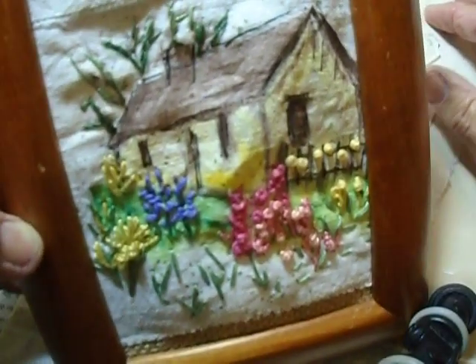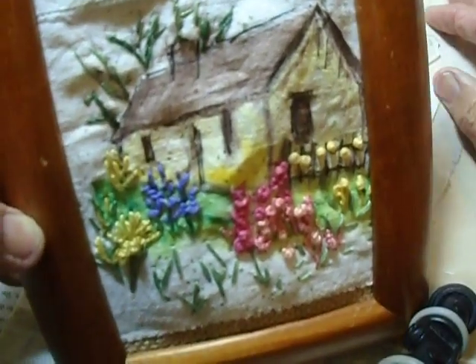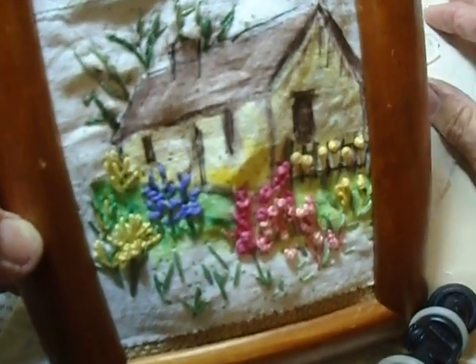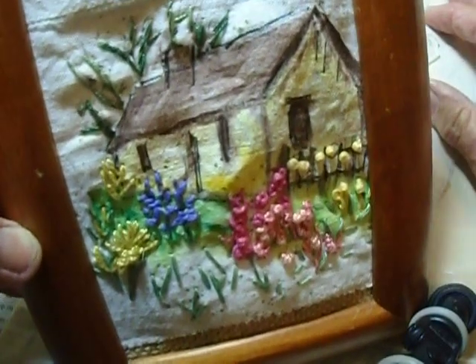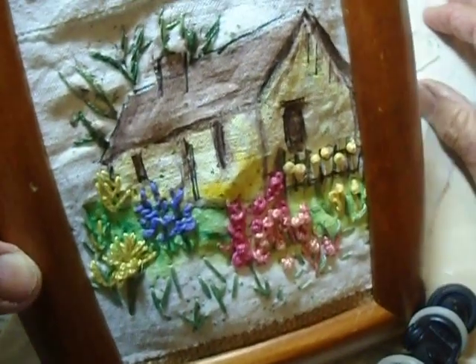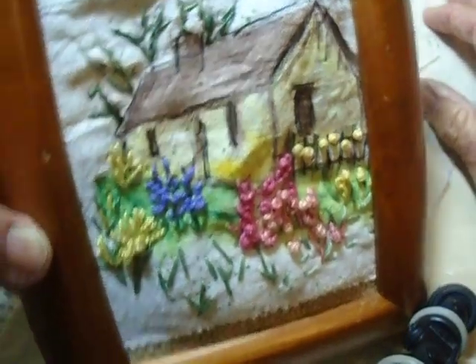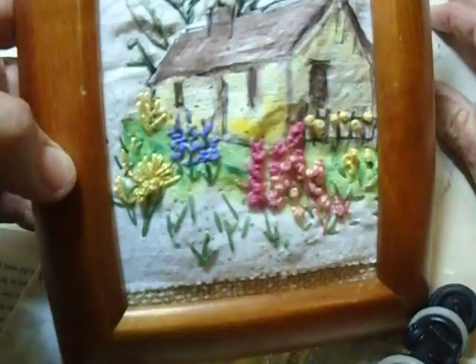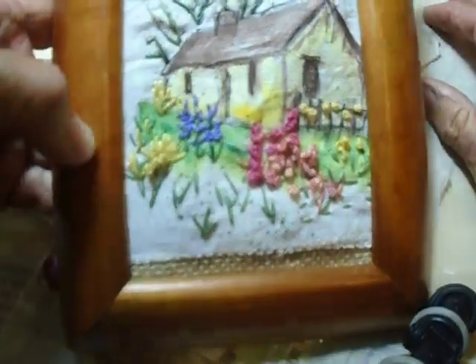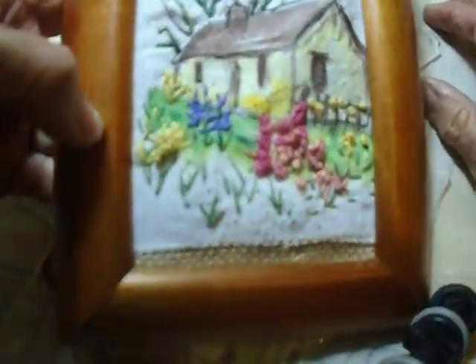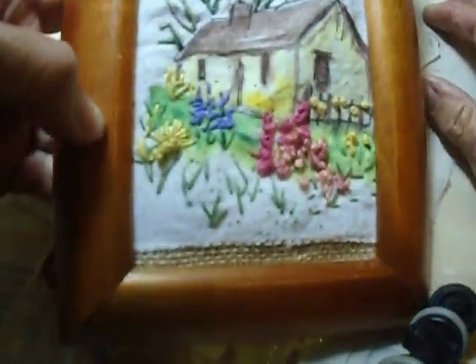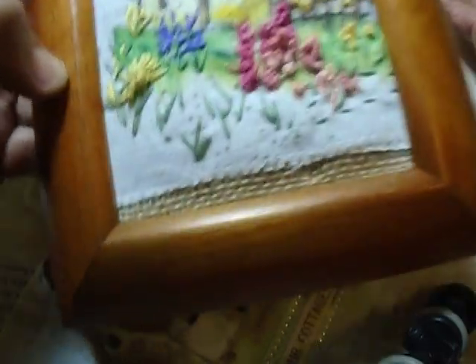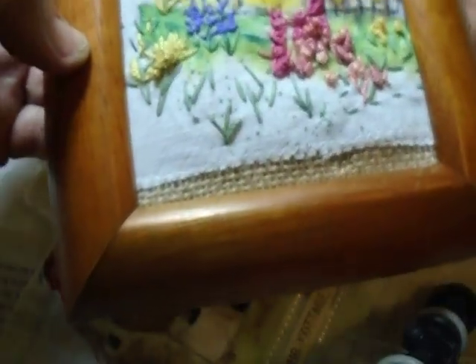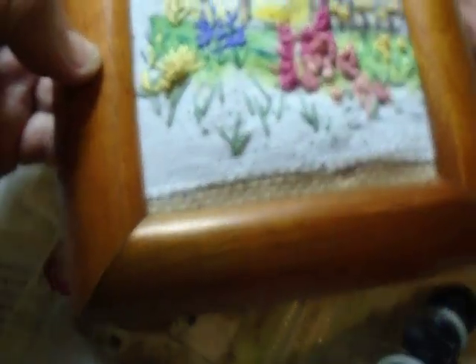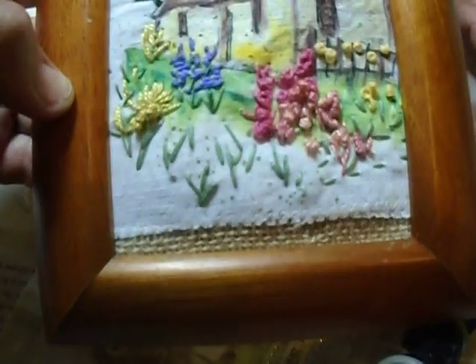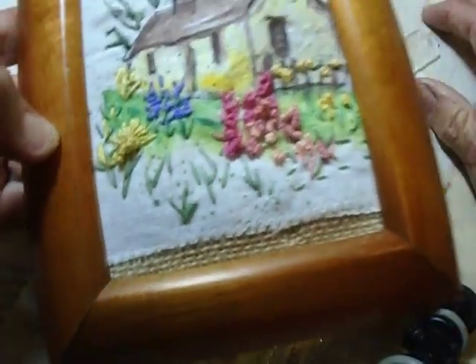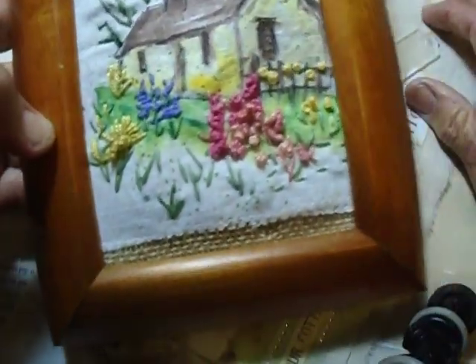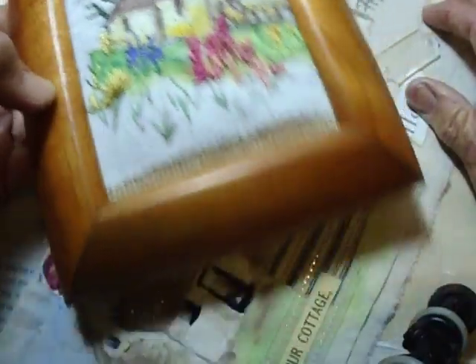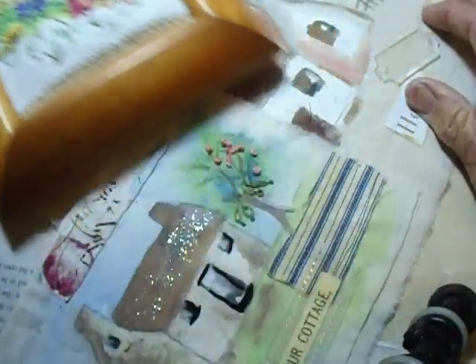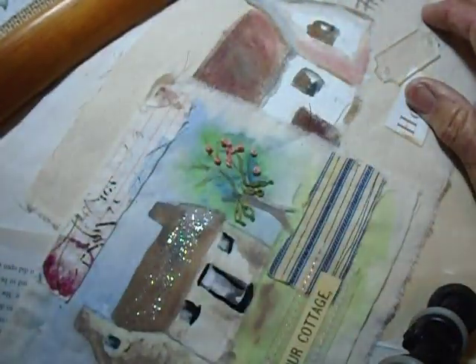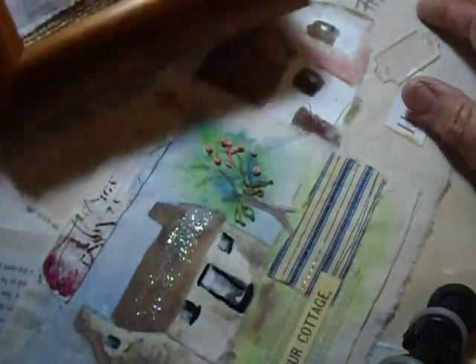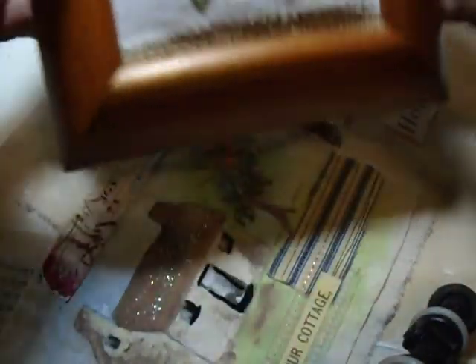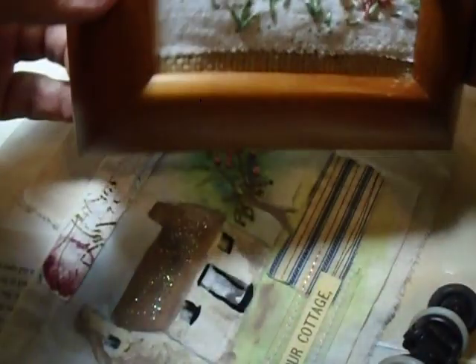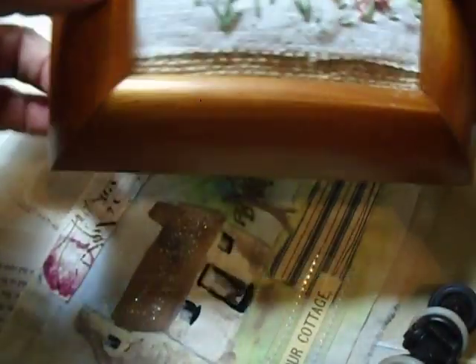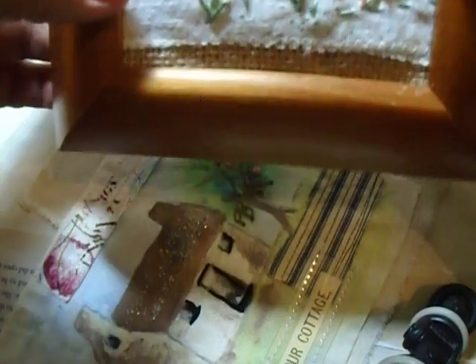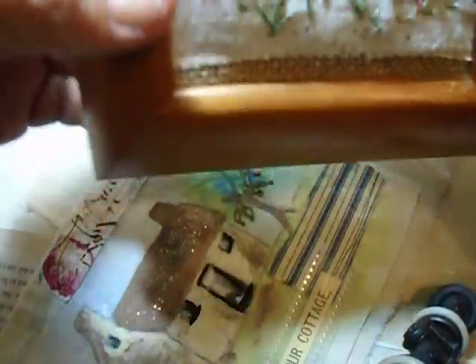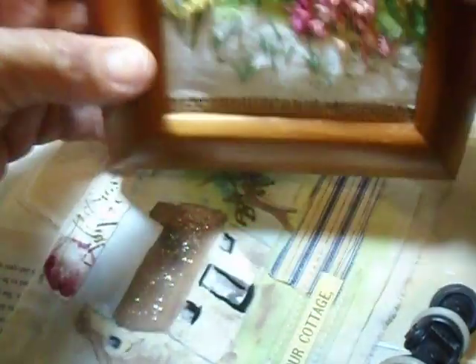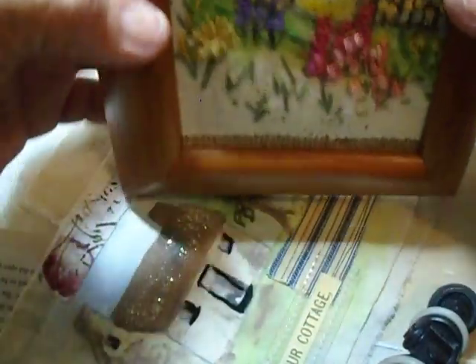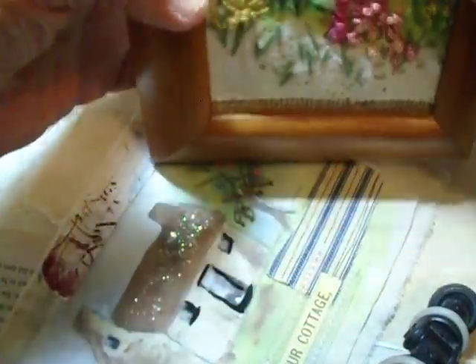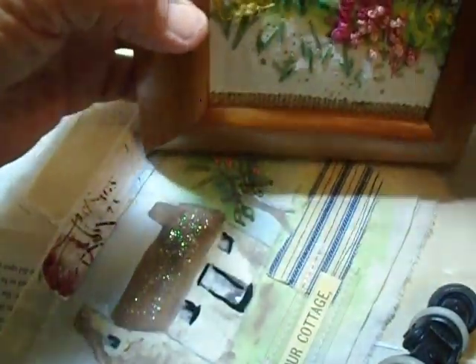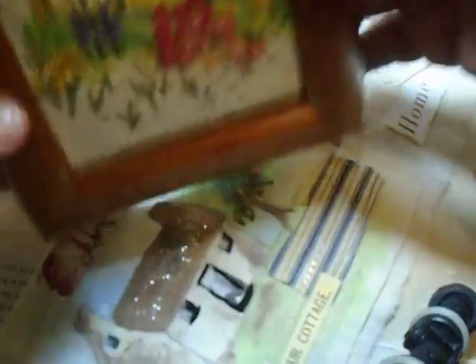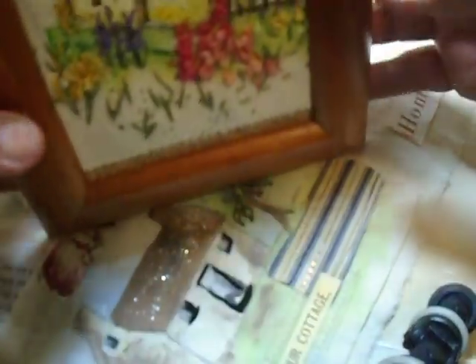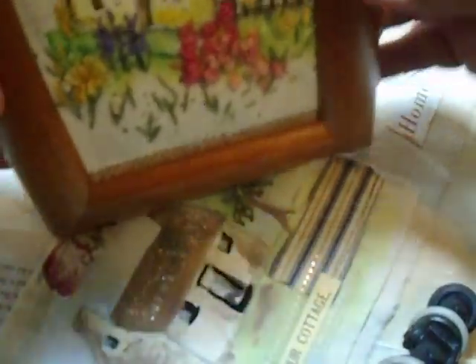Anyway, that's another framed cottage. As I said, I think it's Irish. And I'll put that aside — this has a nice stand, like that.